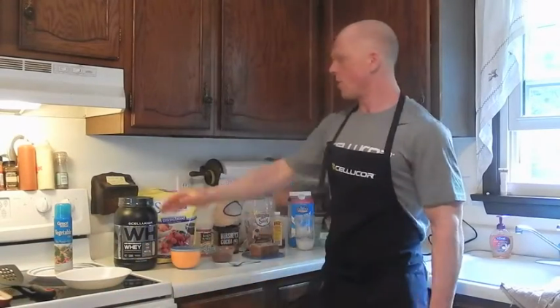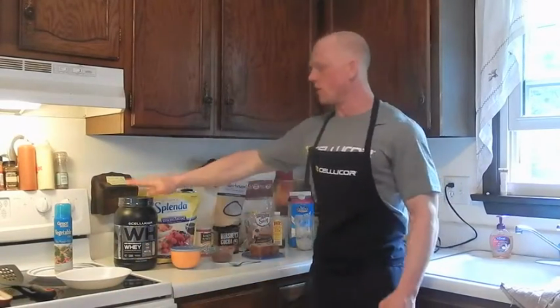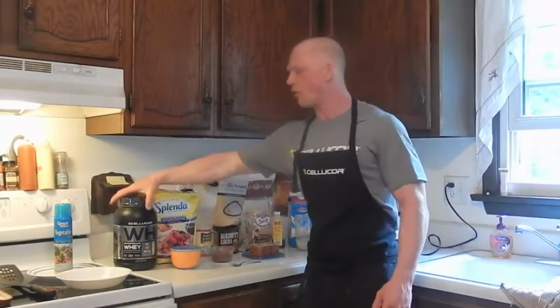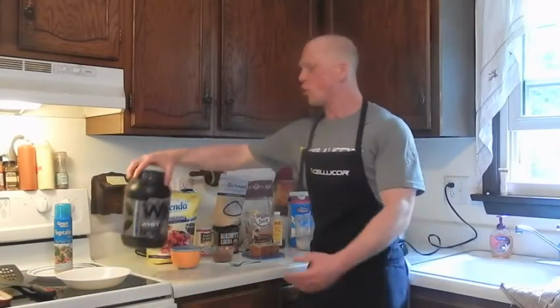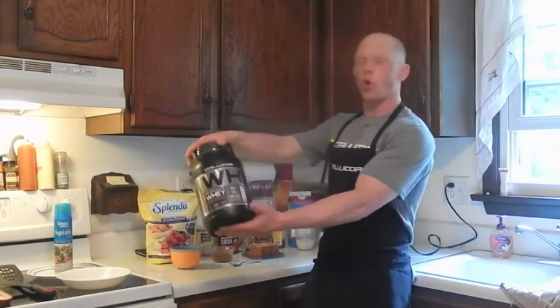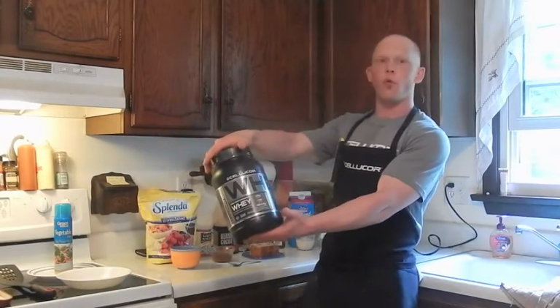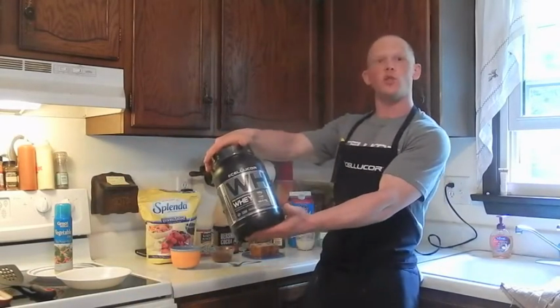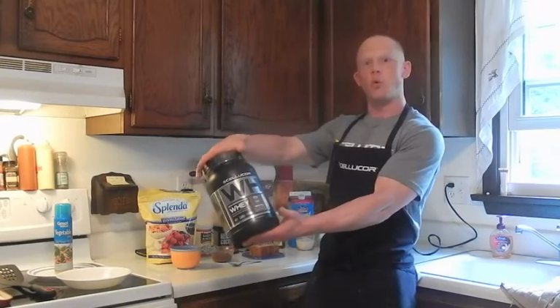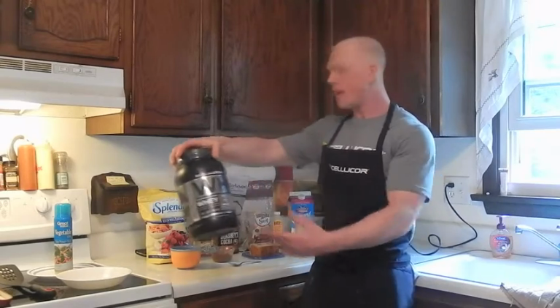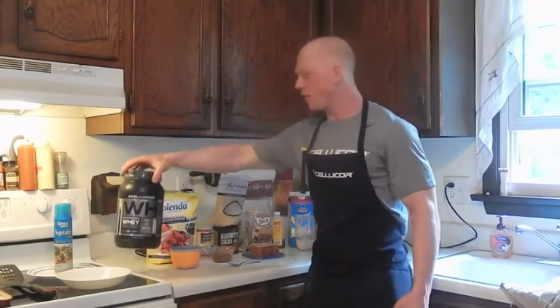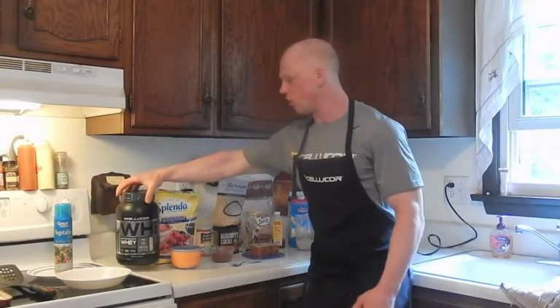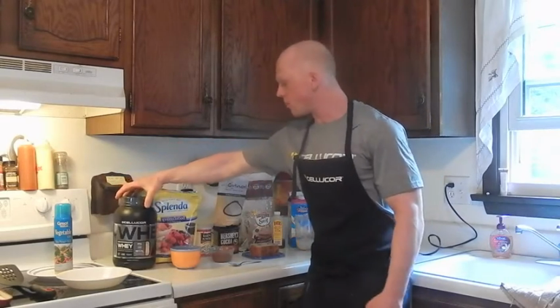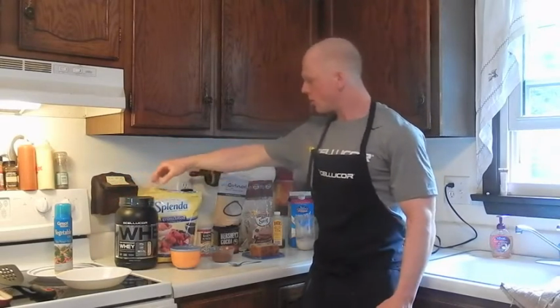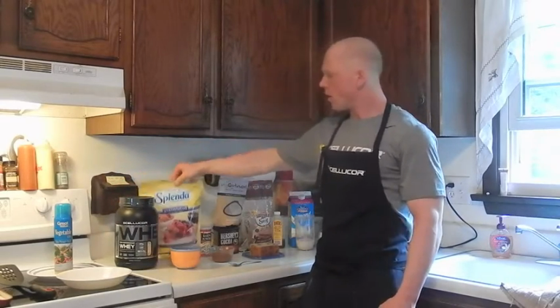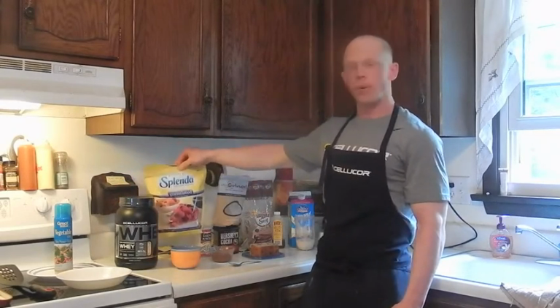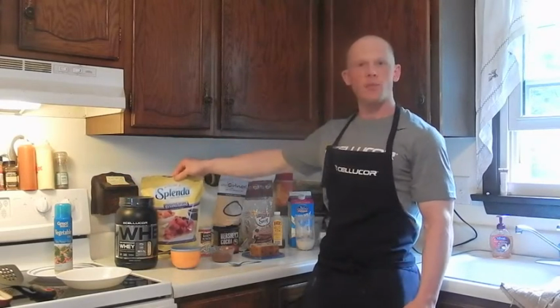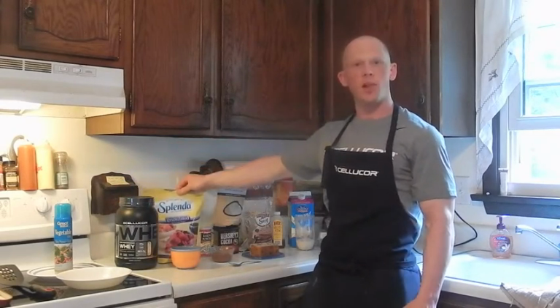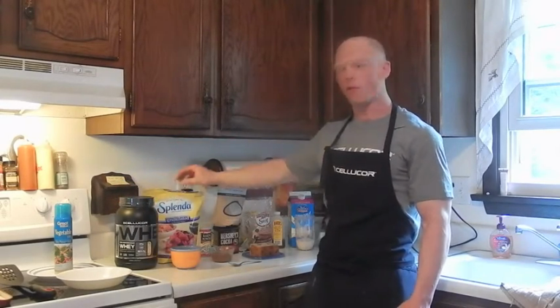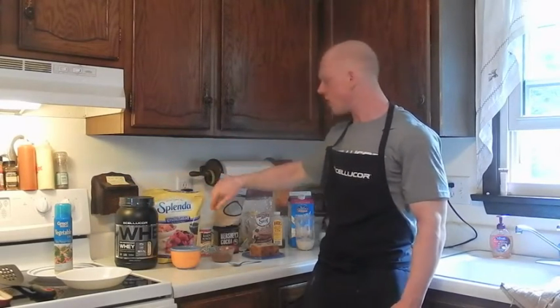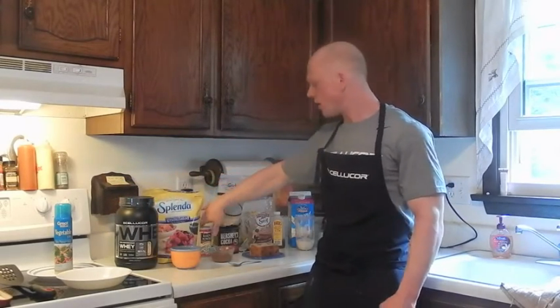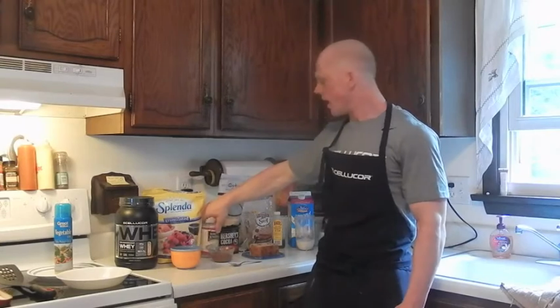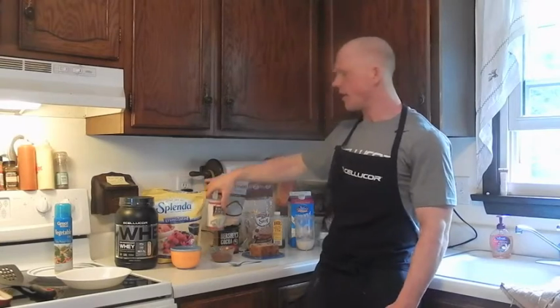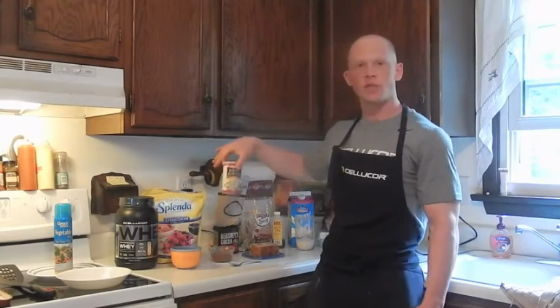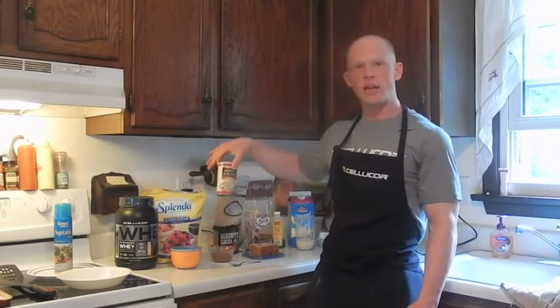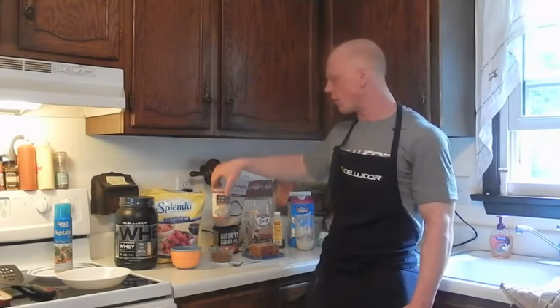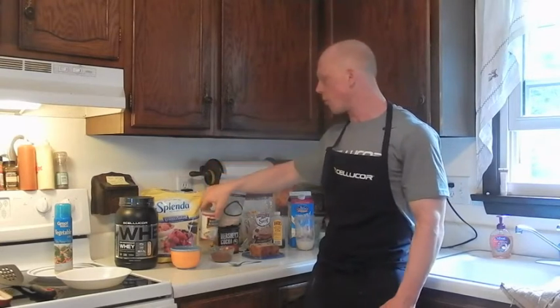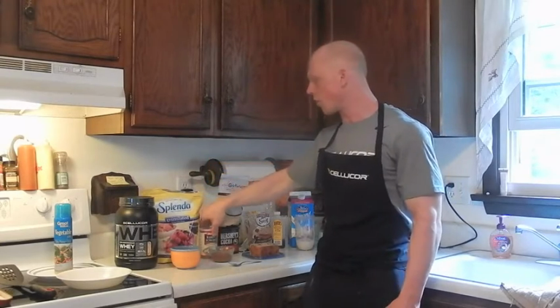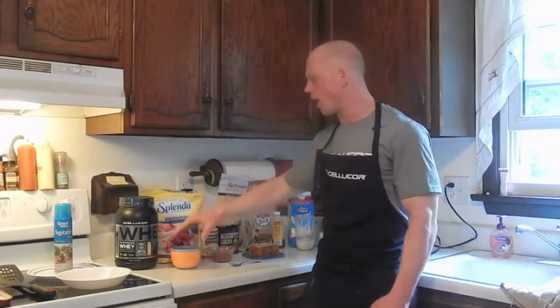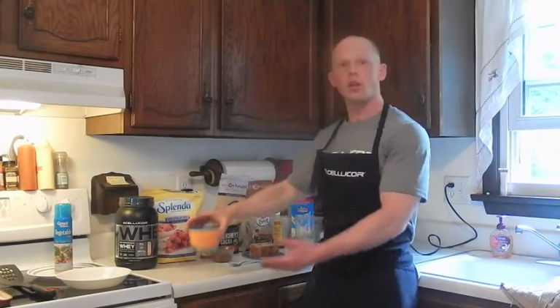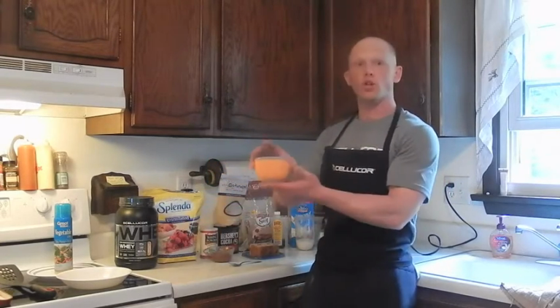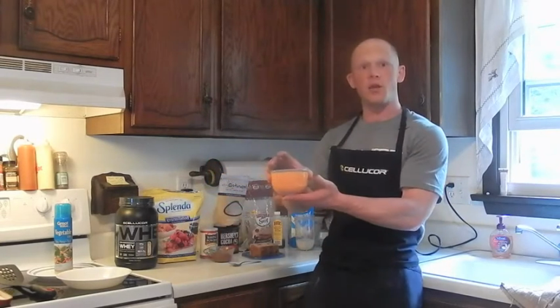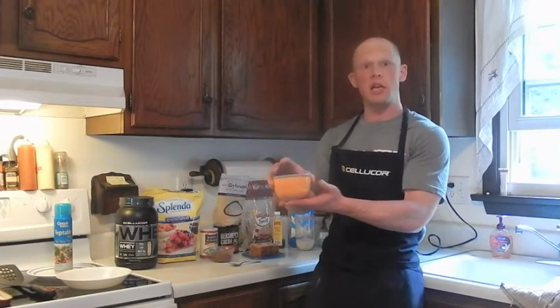I'm going to use half a scoop of the core performance s'mores whey — 15 grams — 3 grams of Splenda for taste, and a dash of baking powder to help the product rise. Those are your dry ingredients.